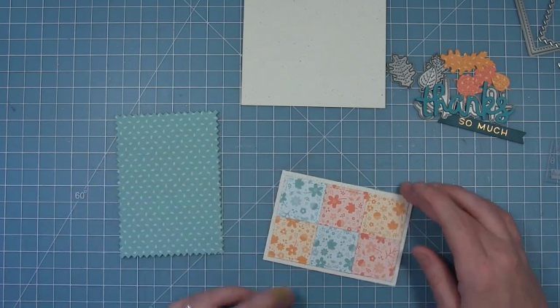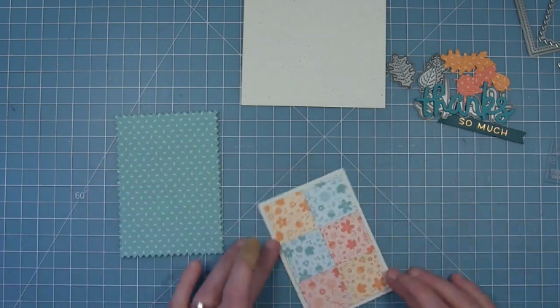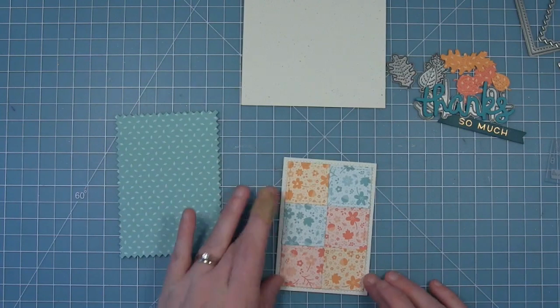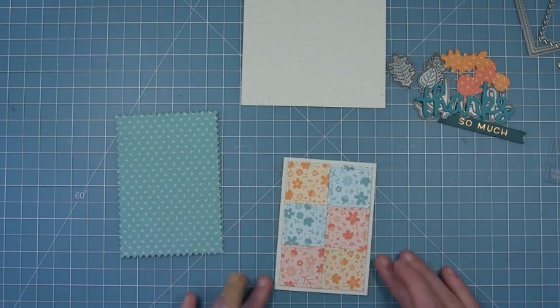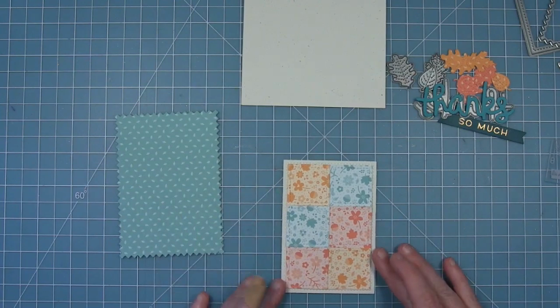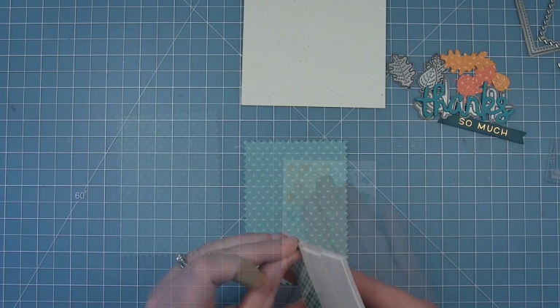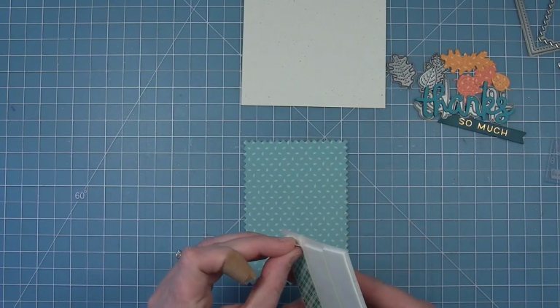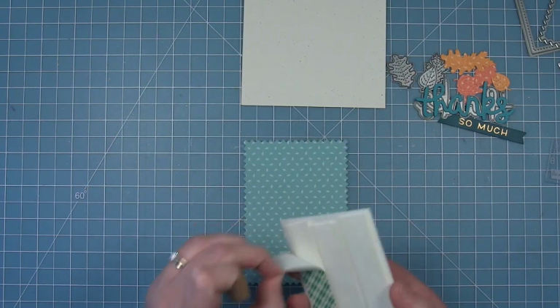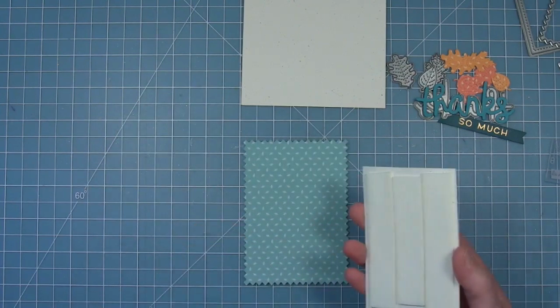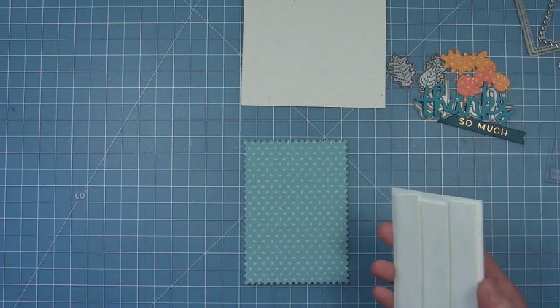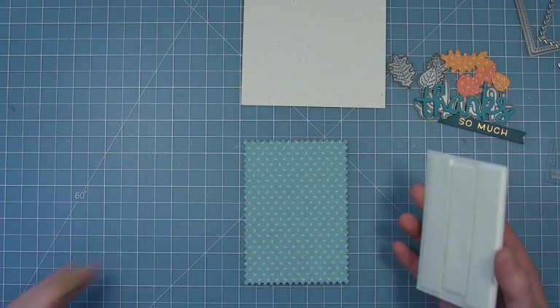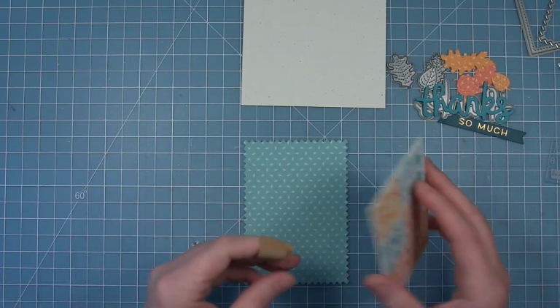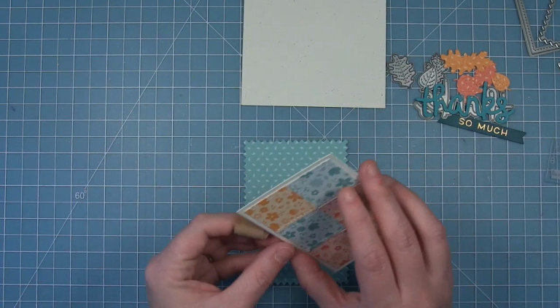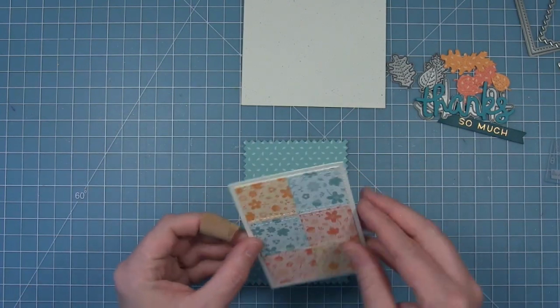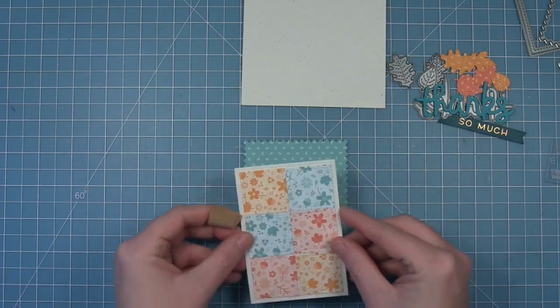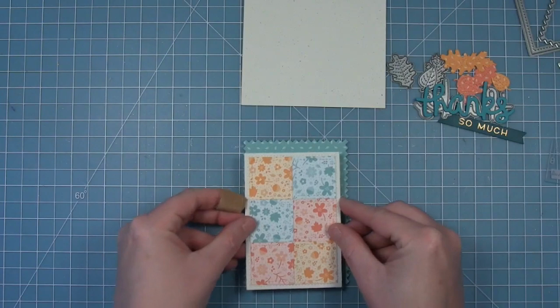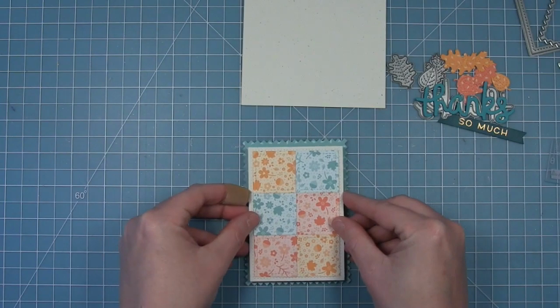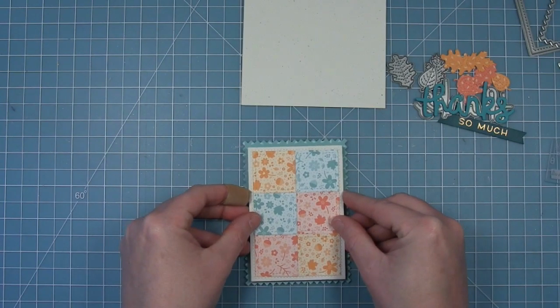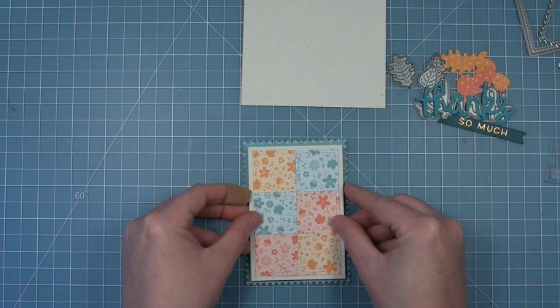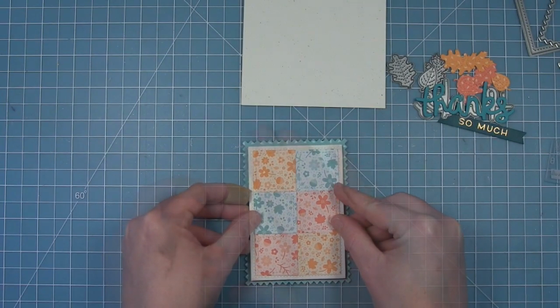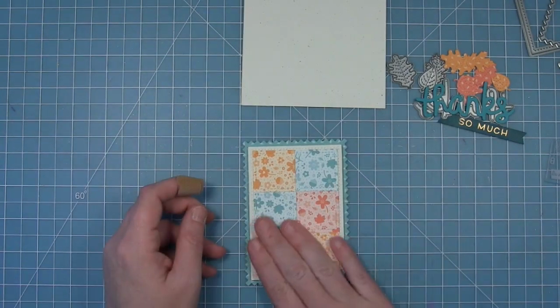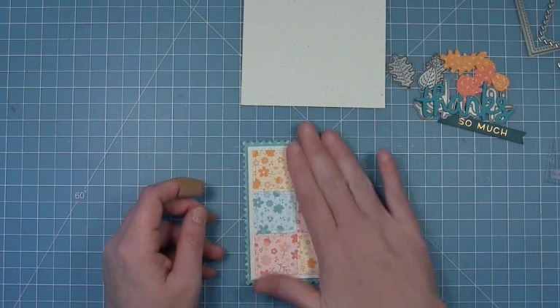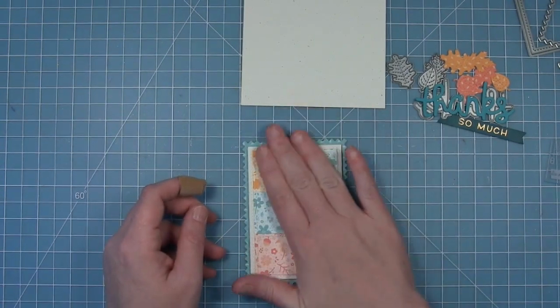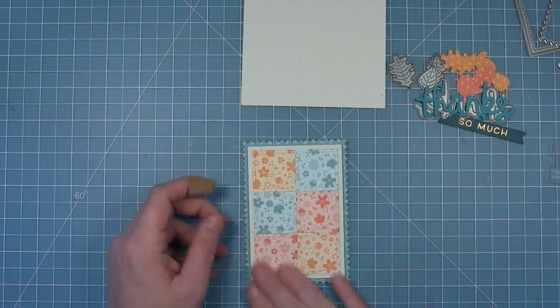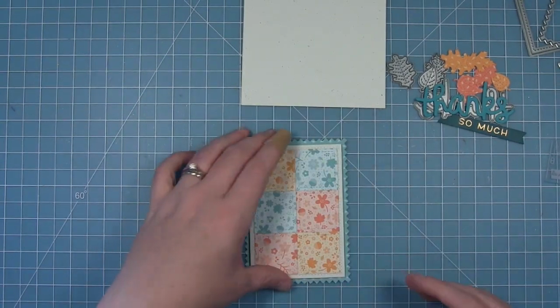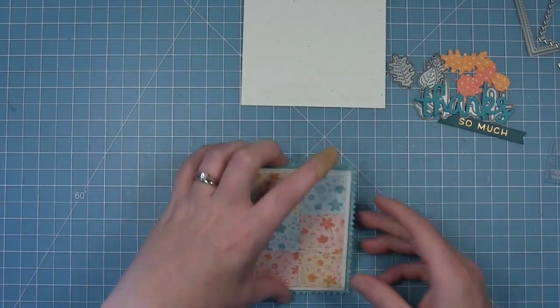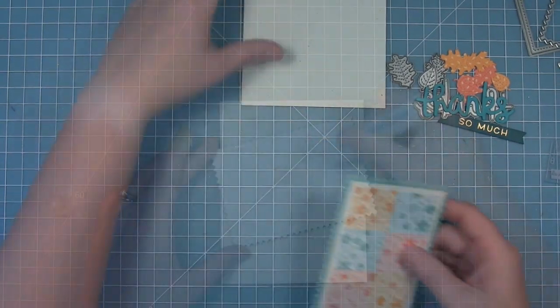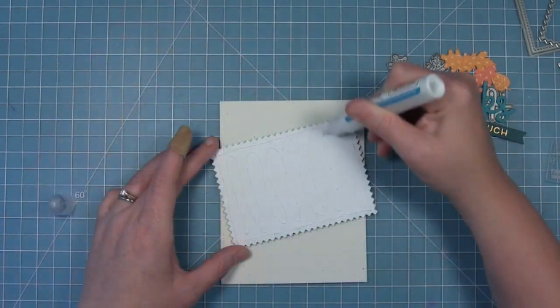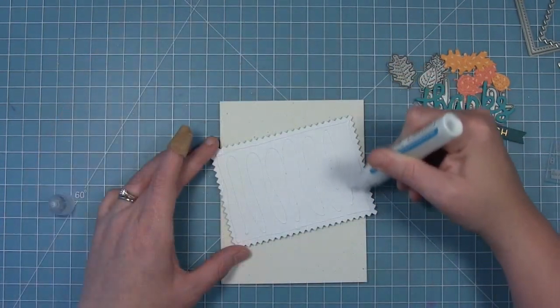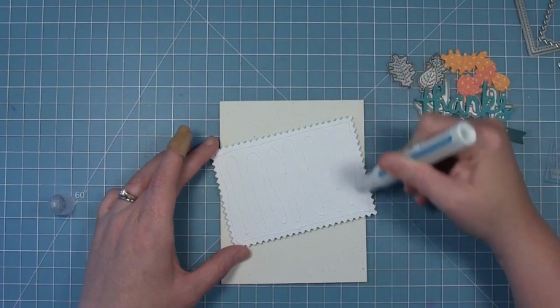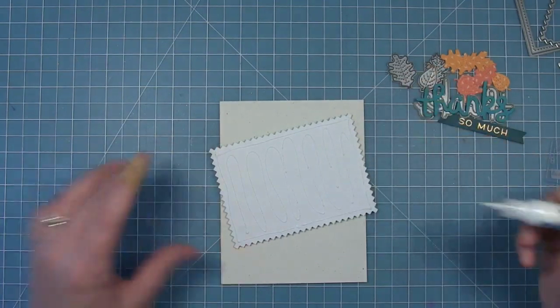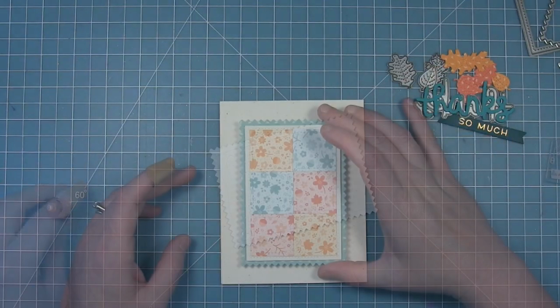Now we've layered our quilt onto that stitched rectangle and then added some foam tape to the back and we can layer that onto the zigzag rectangle. I love that that zigzag rick rack edge really goes well with this whole quilt idea.